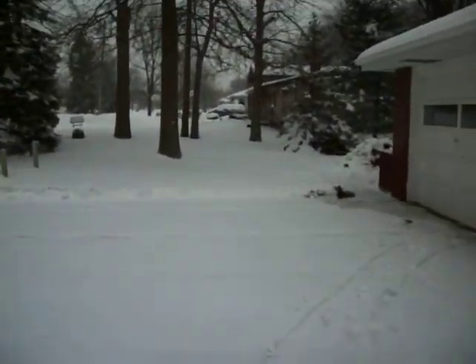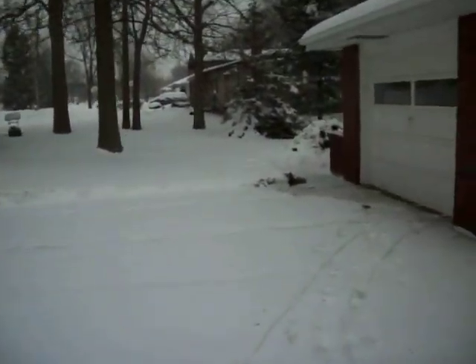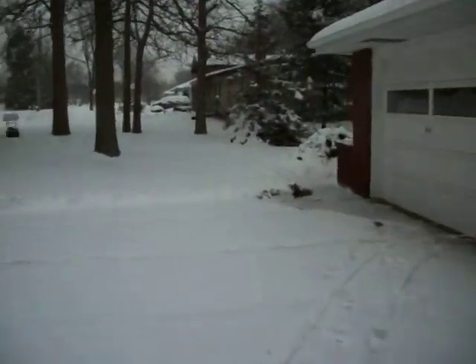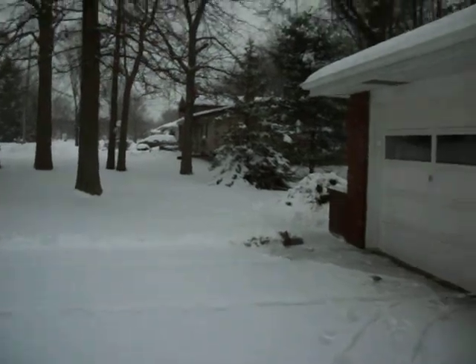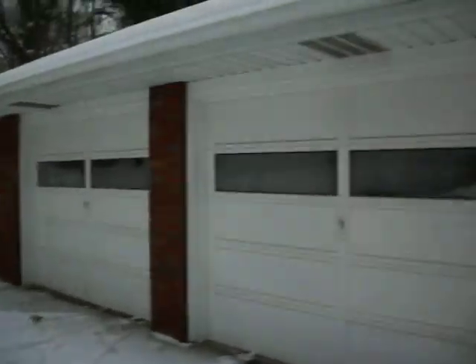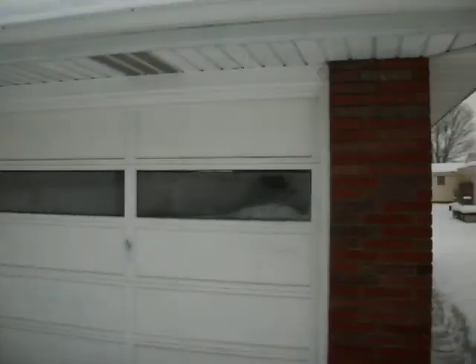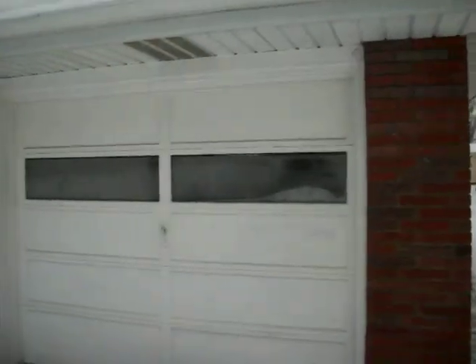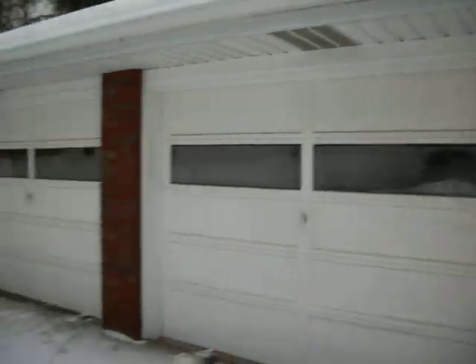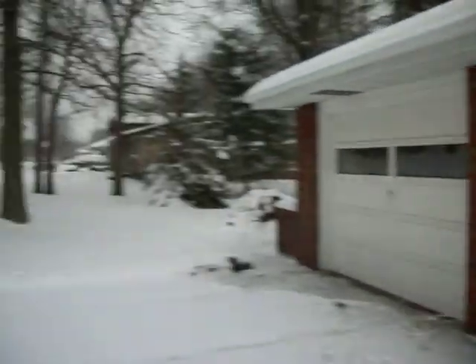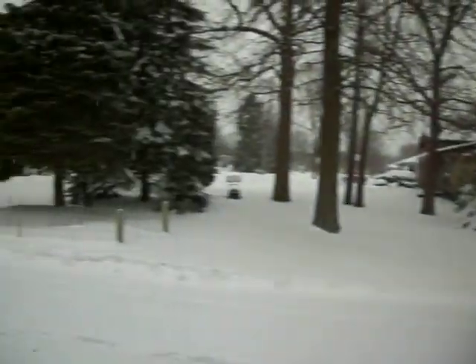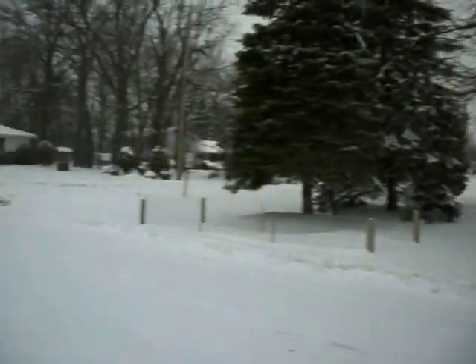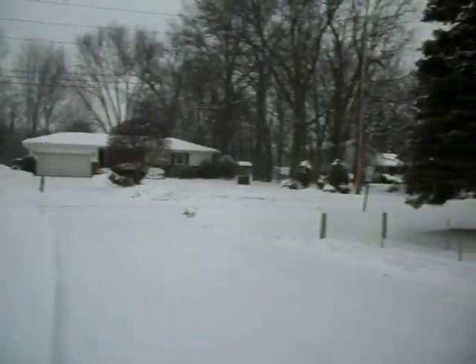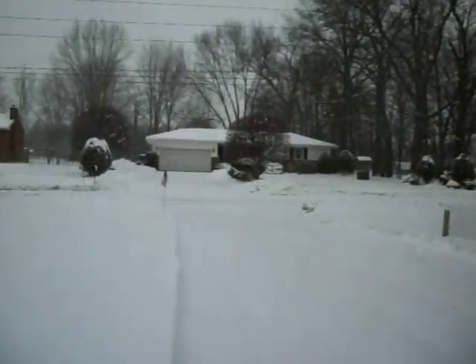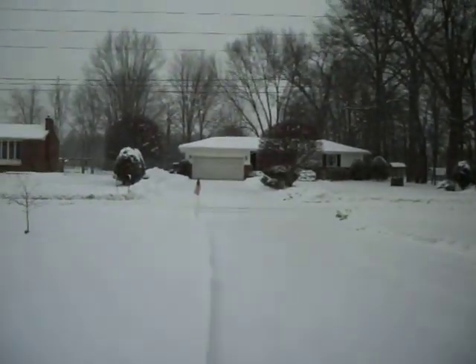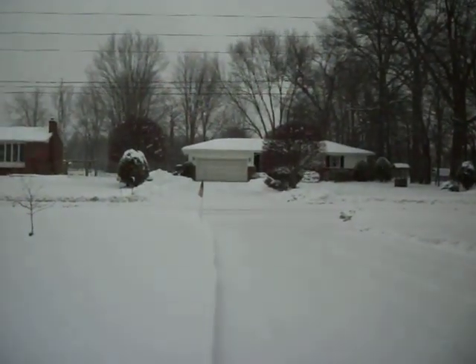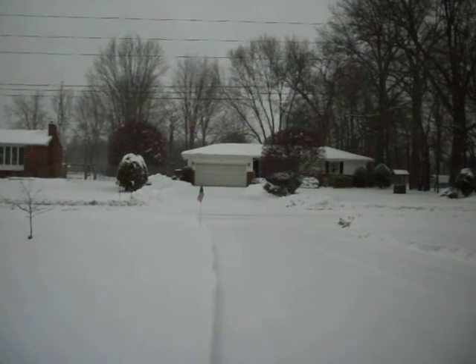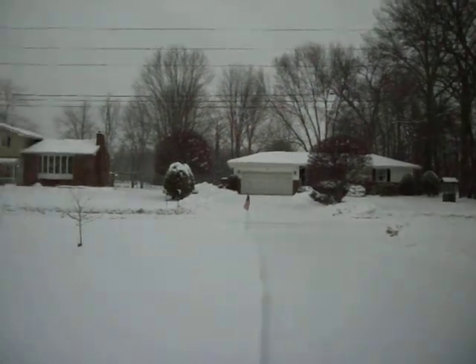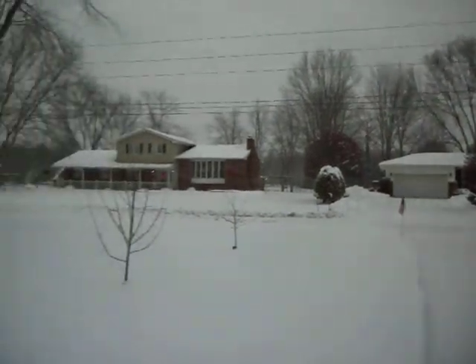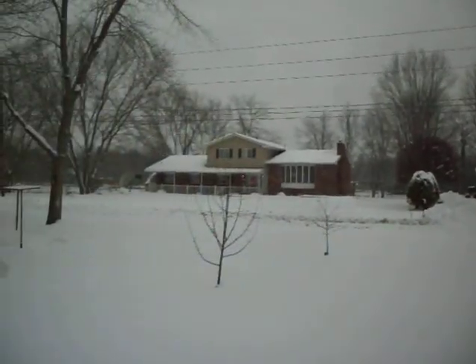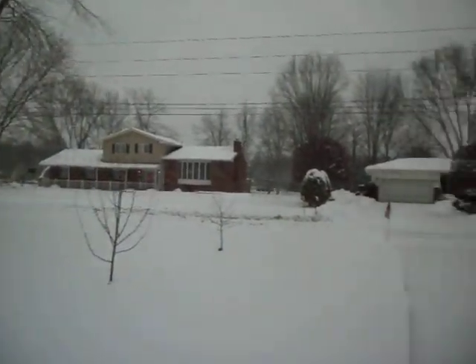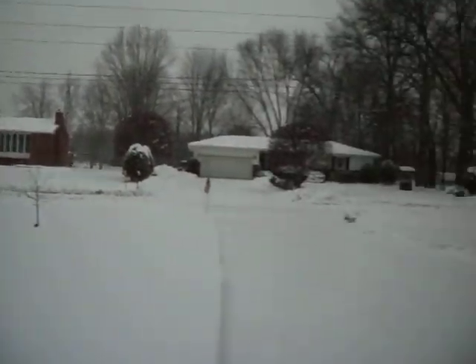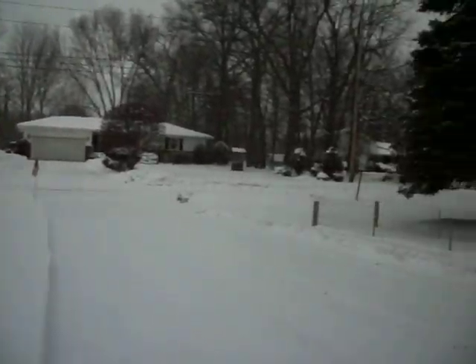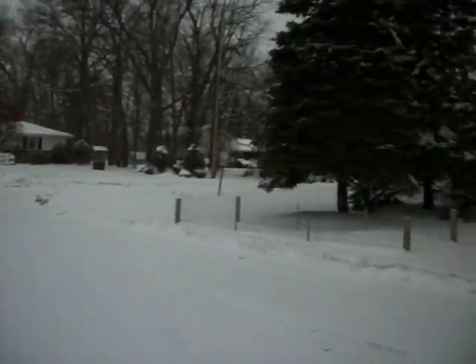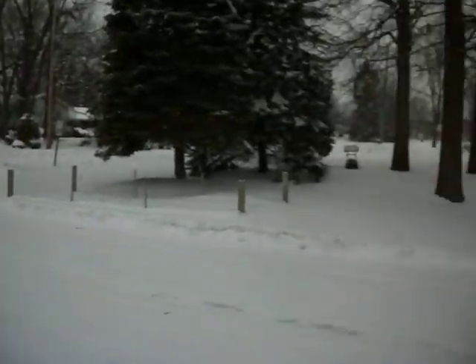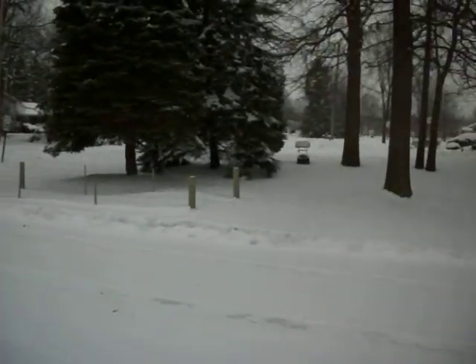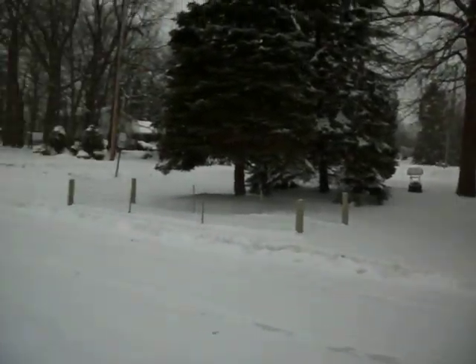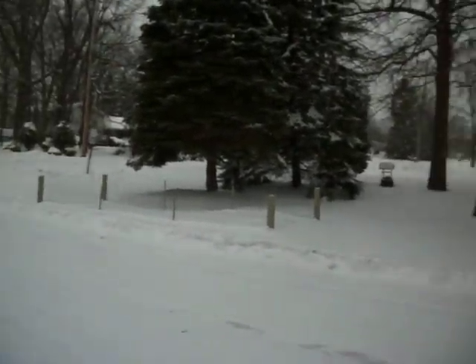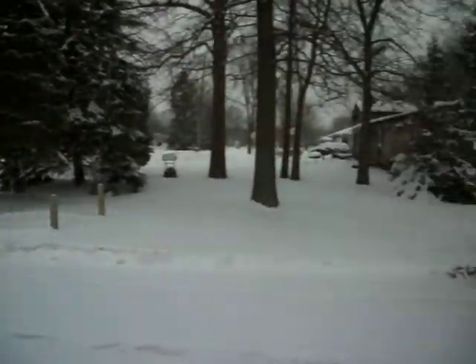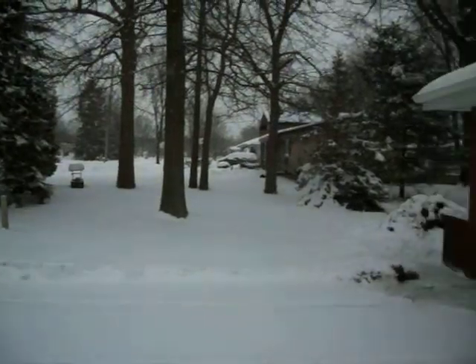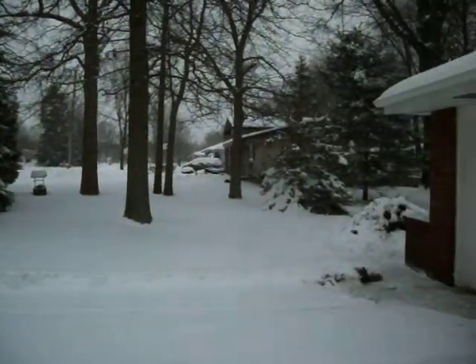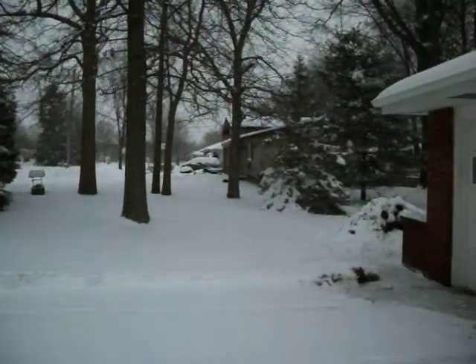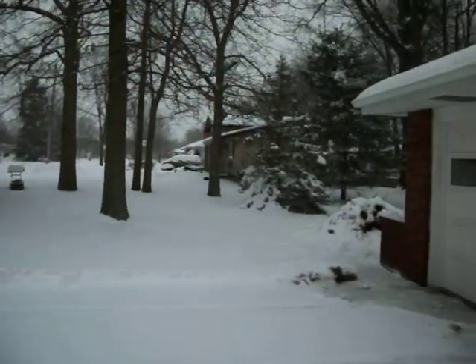This is the garage. Out this way is the driveway, and that's the street out there.